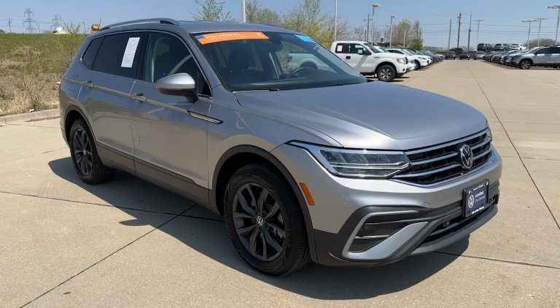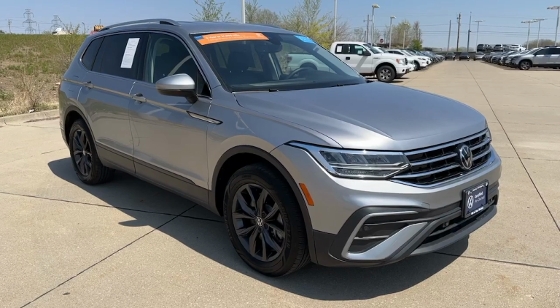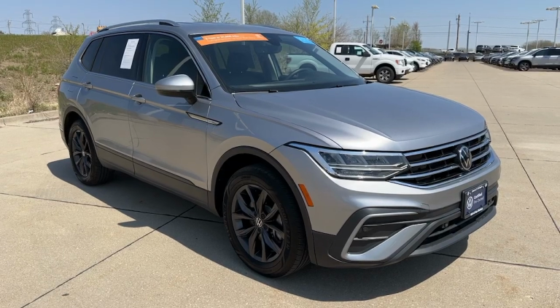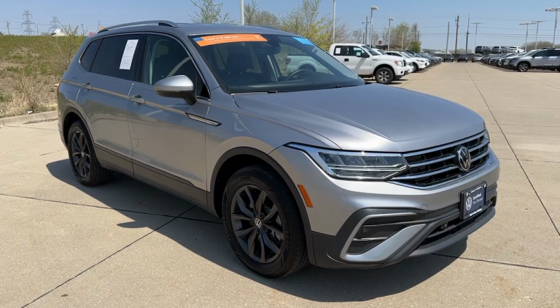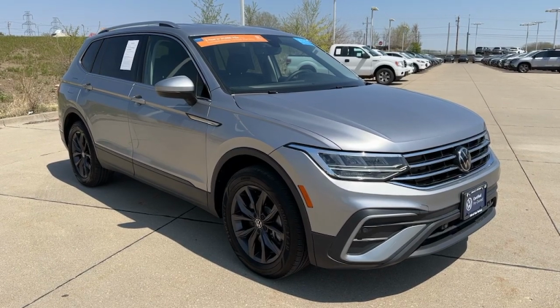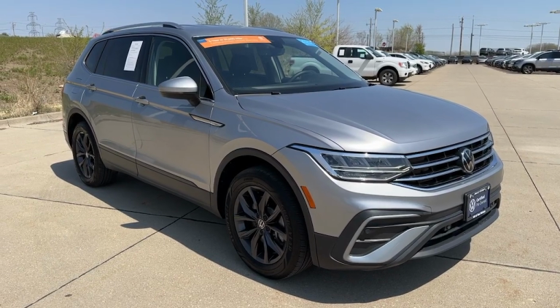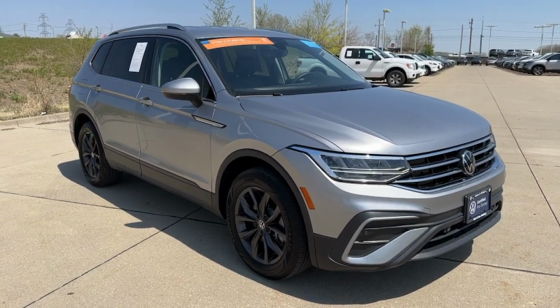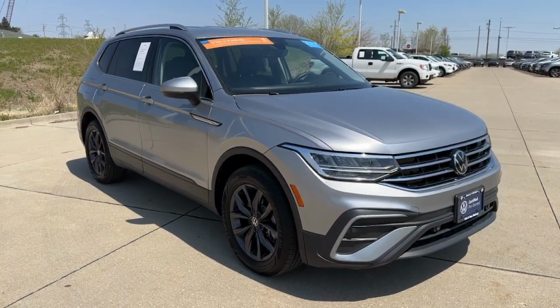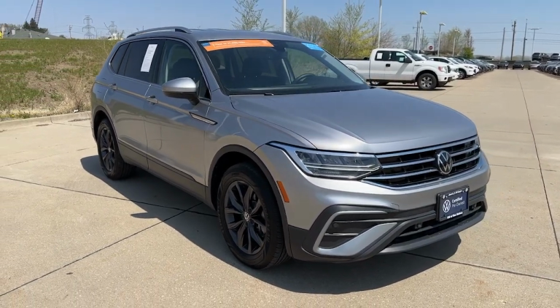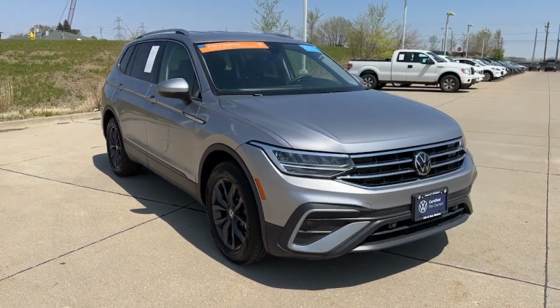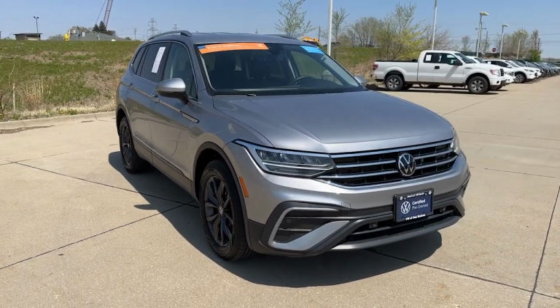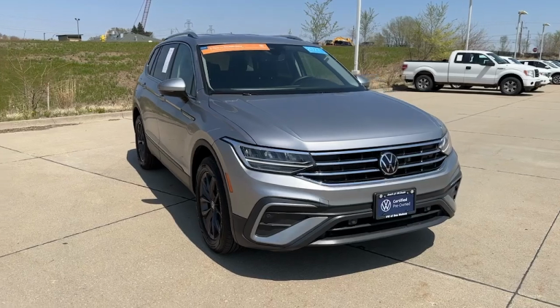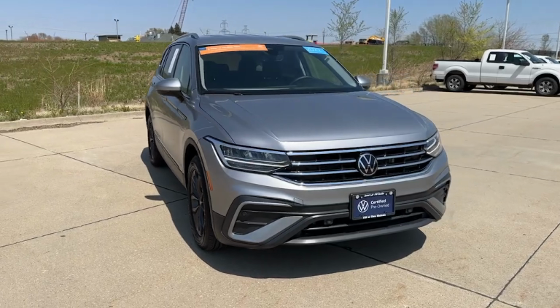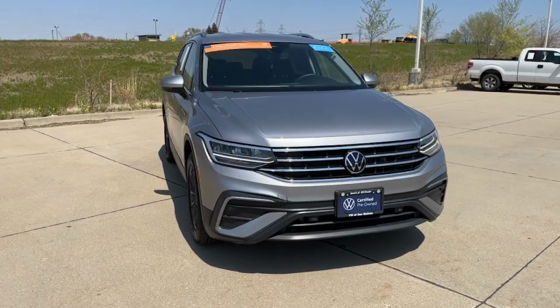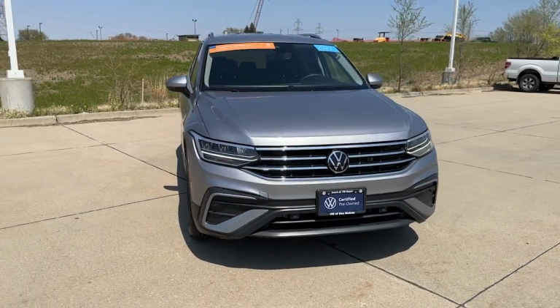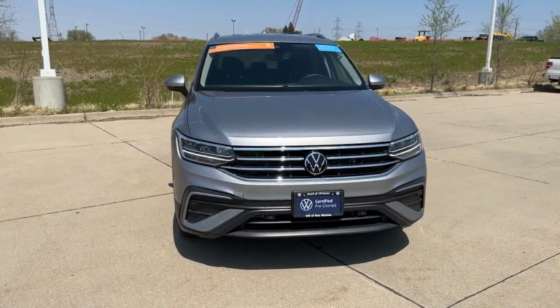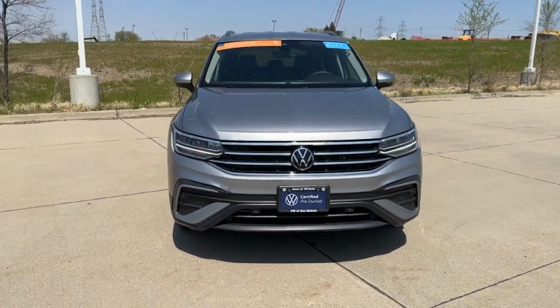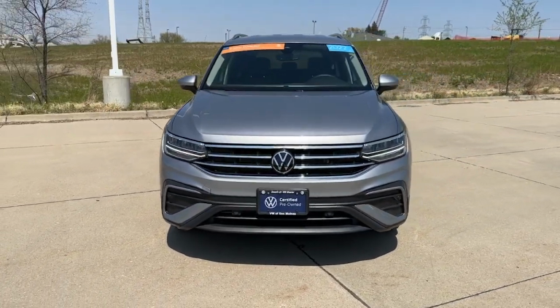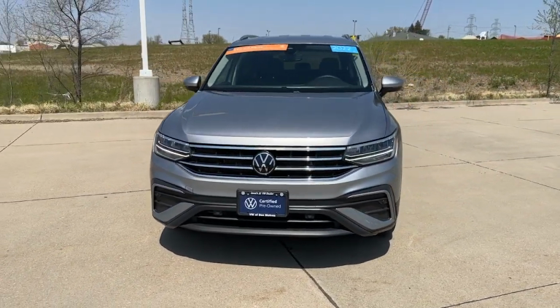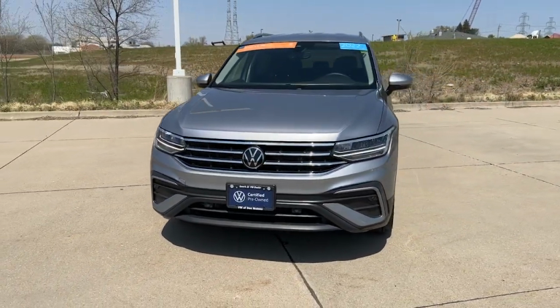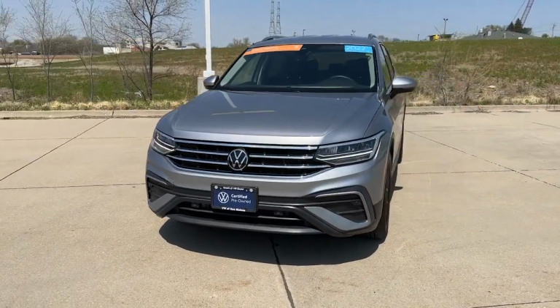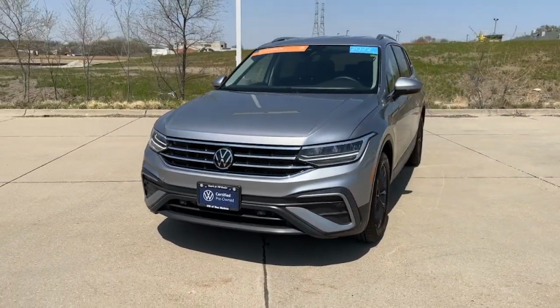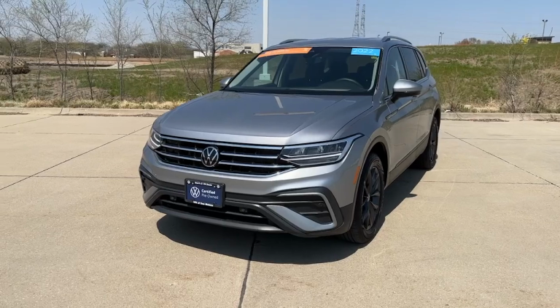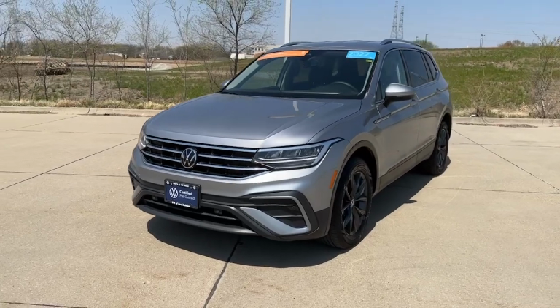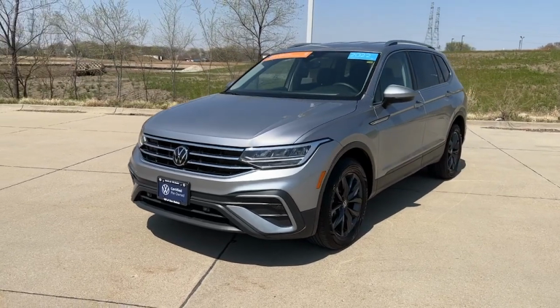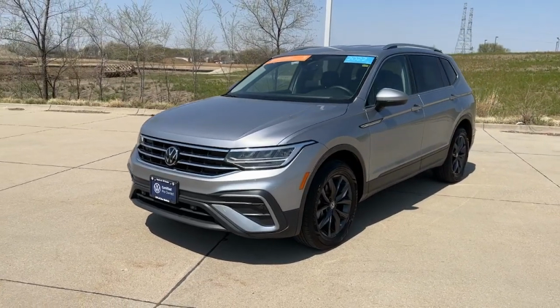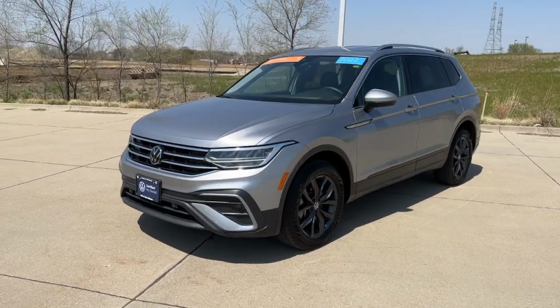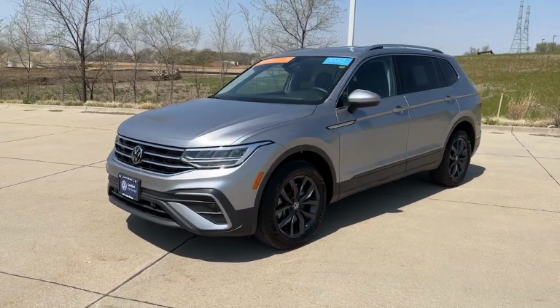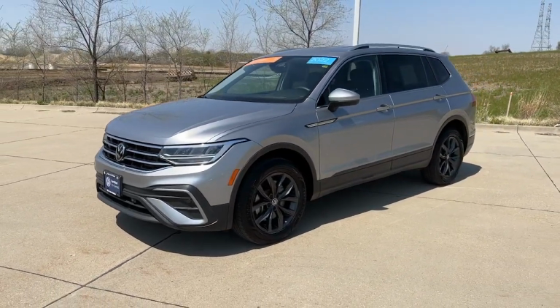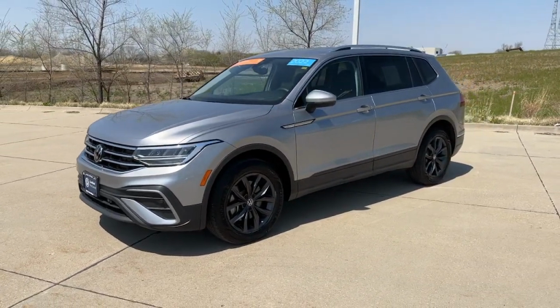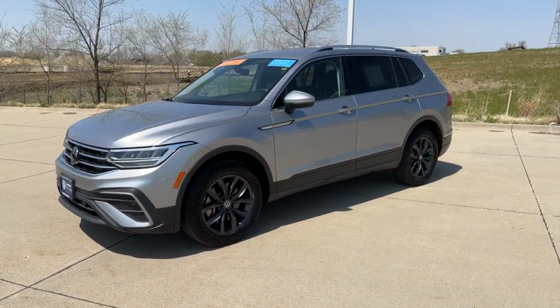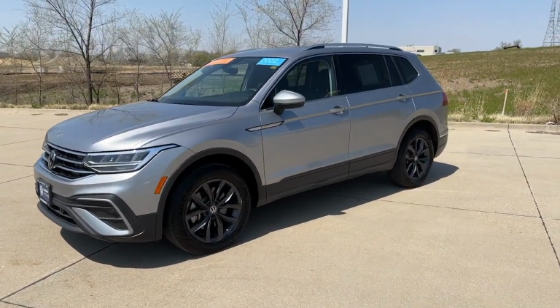Take a moment to check out the 2022 Volkswagen Tiguan. This vehicle is an outstanding buy with fewer than 15,000 miles on the odometer. This versatile Tiguan was built to keep up with your family's busy lifestyle.